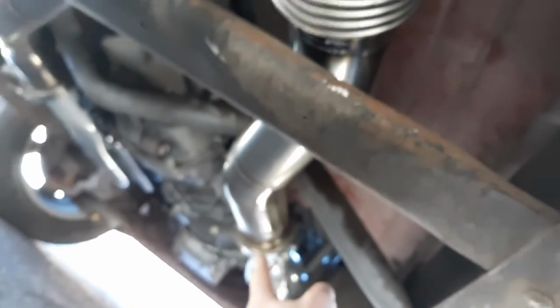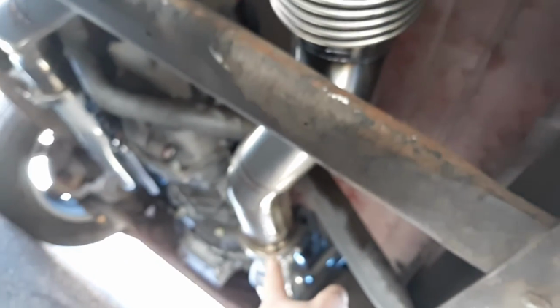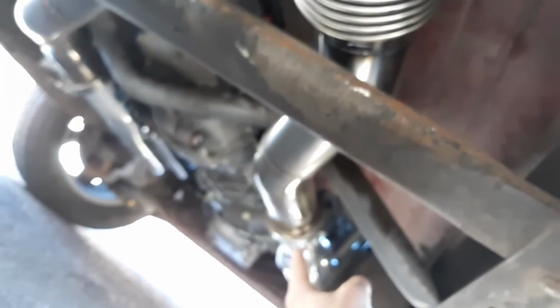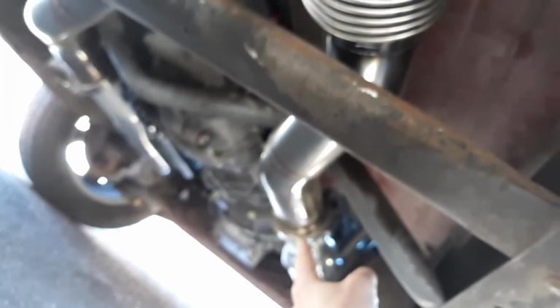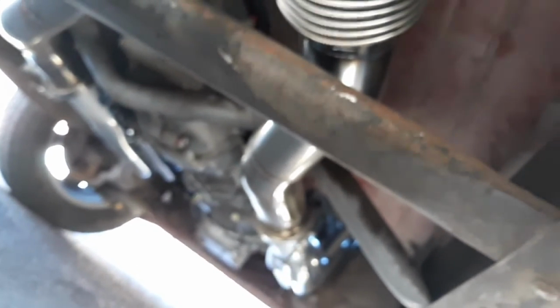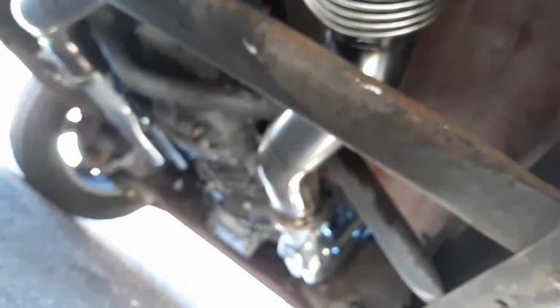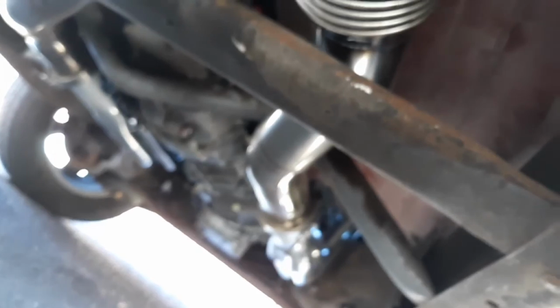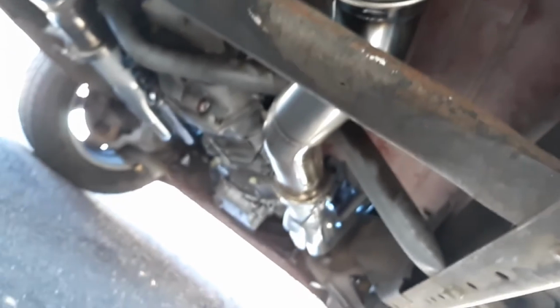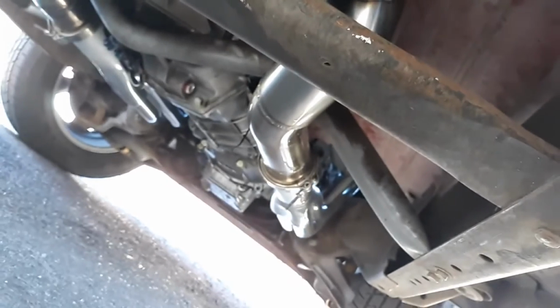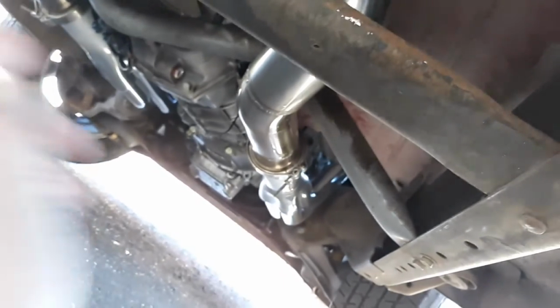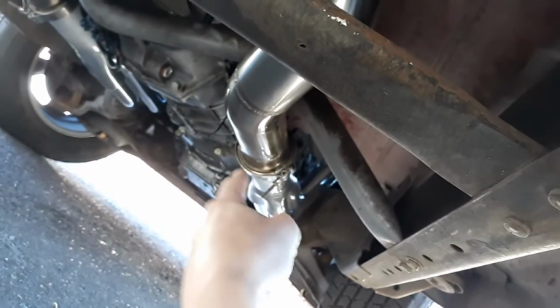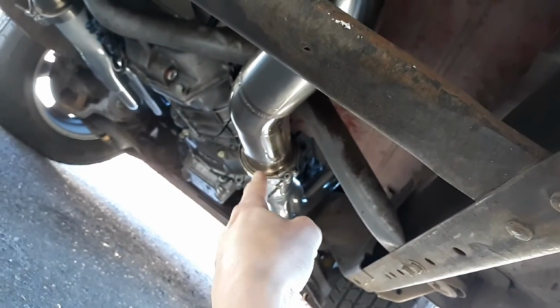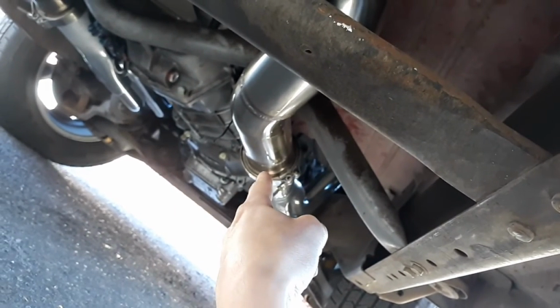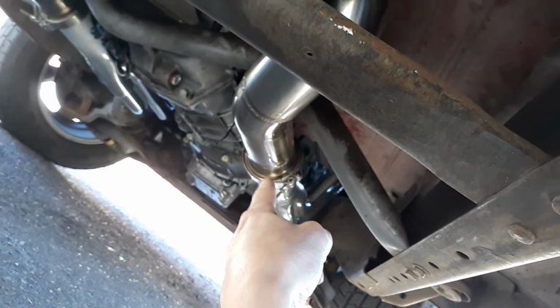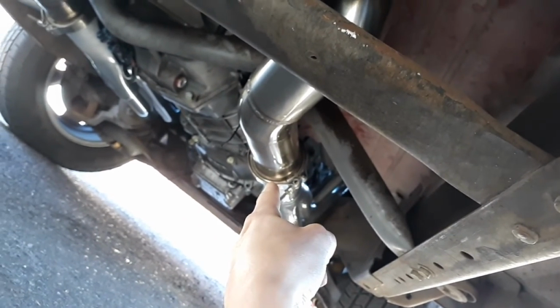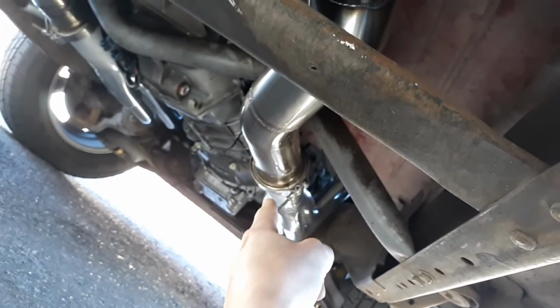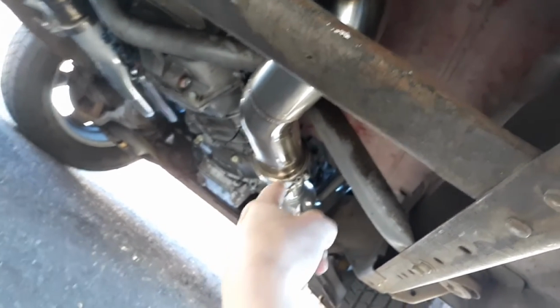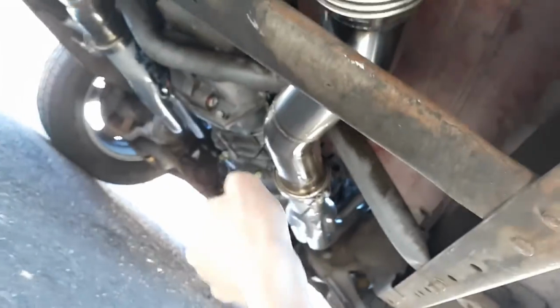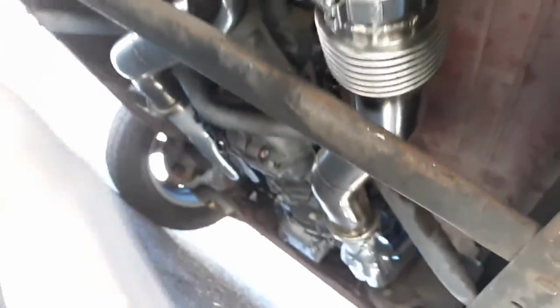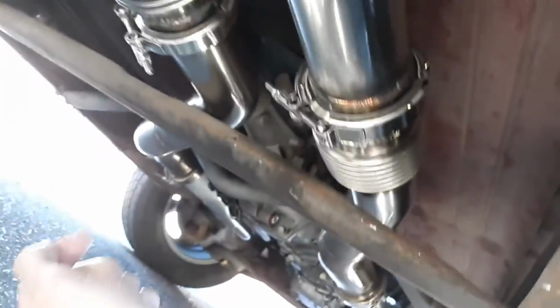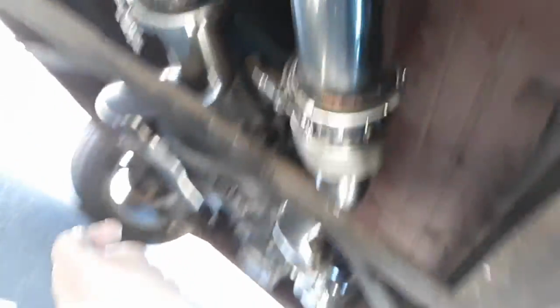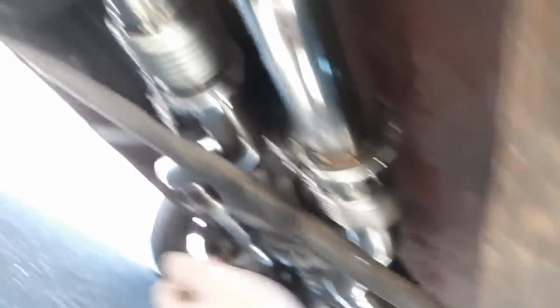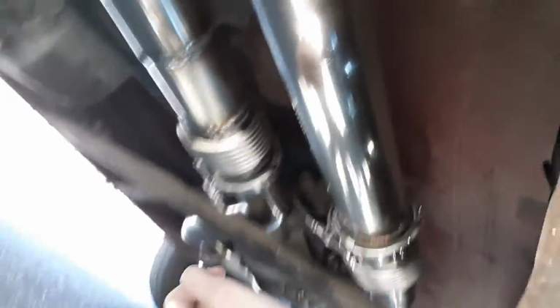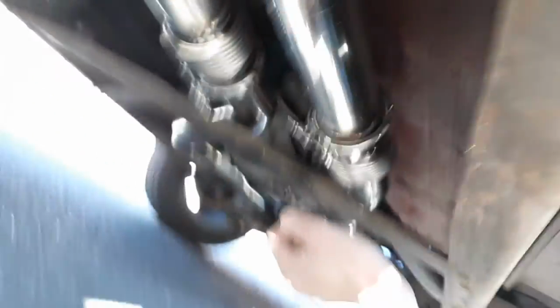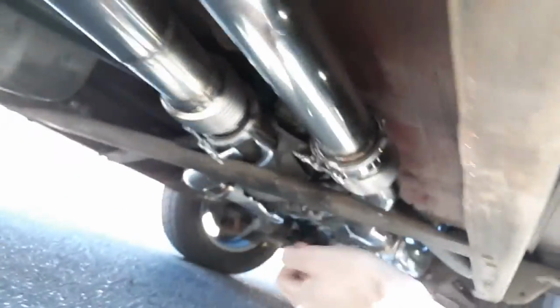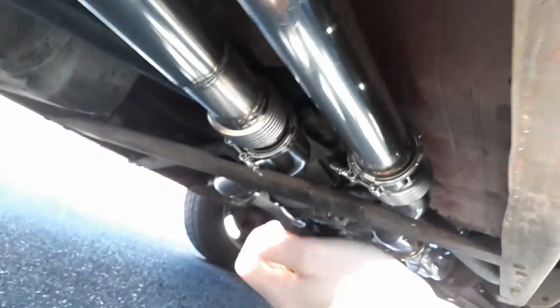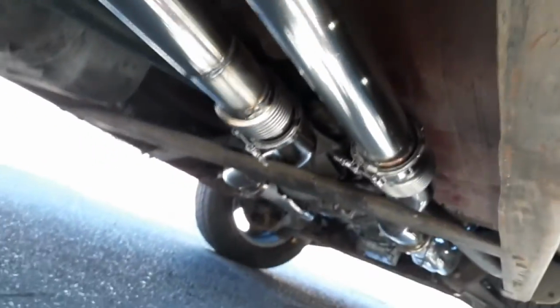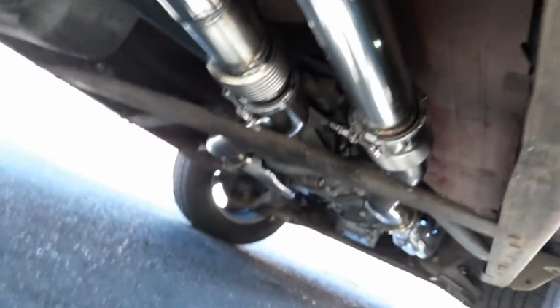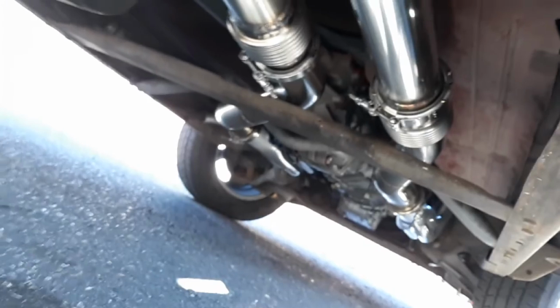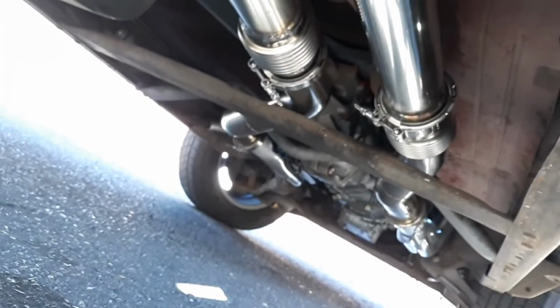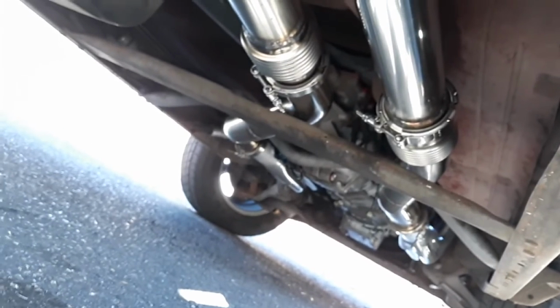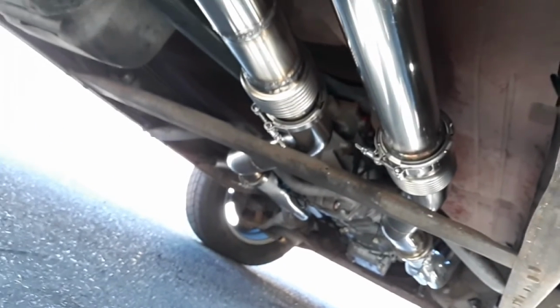These over here — if the camera would focus — these are Marmon flanges, all on the V-band. When you look at the setup from afar you can kind of see what's up.